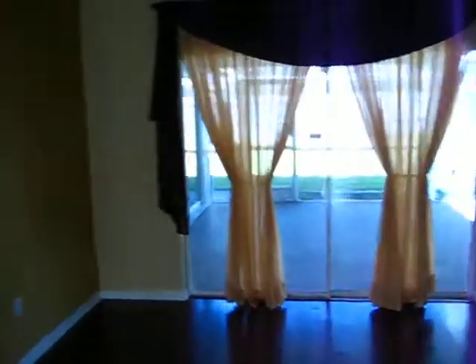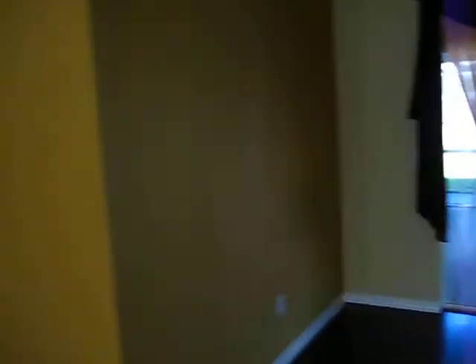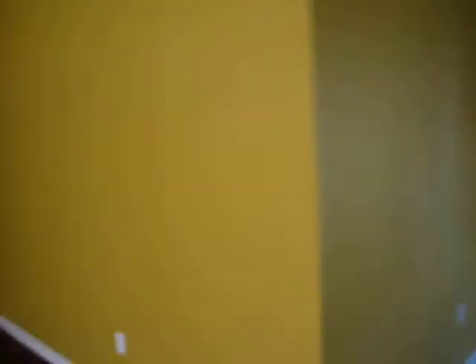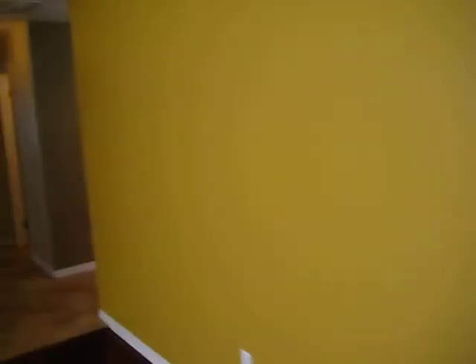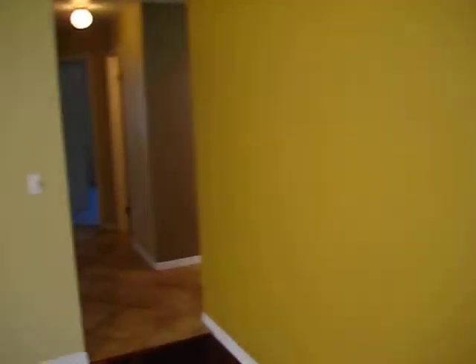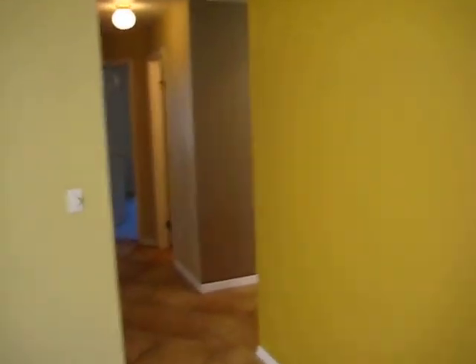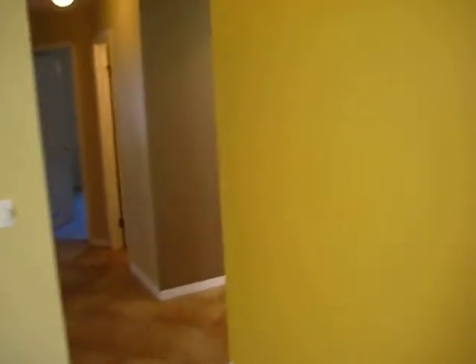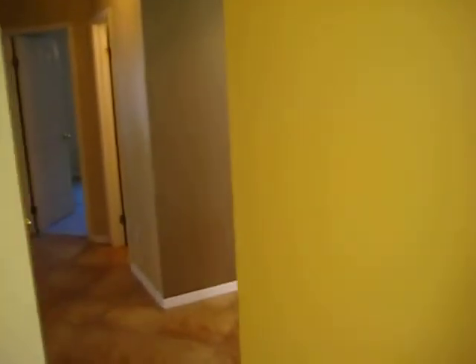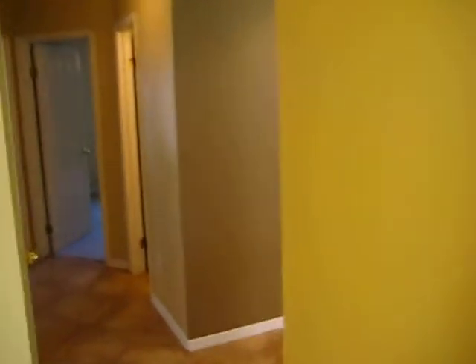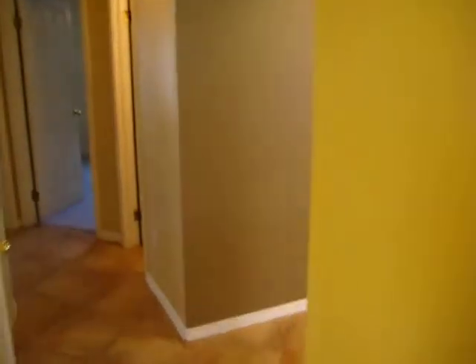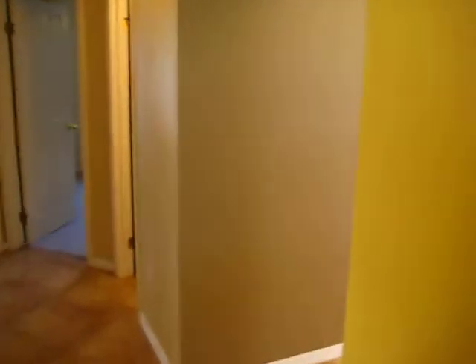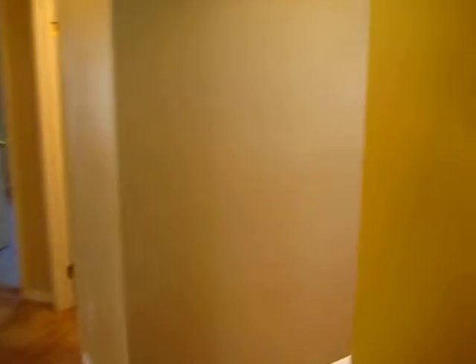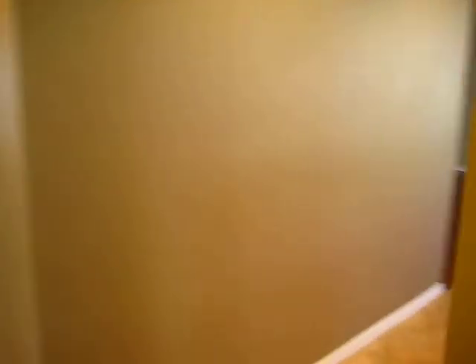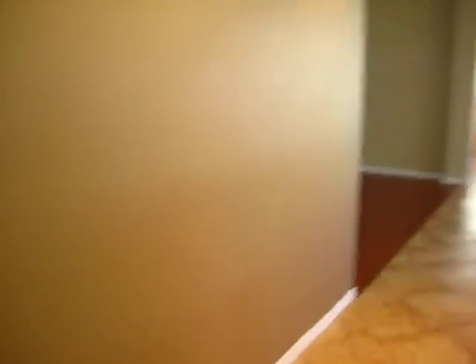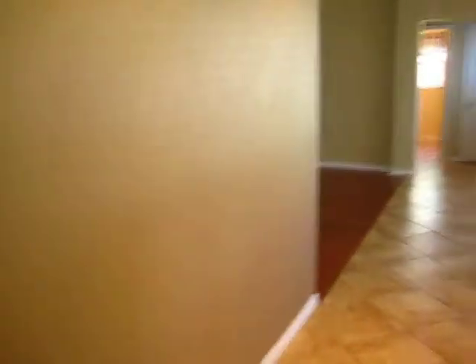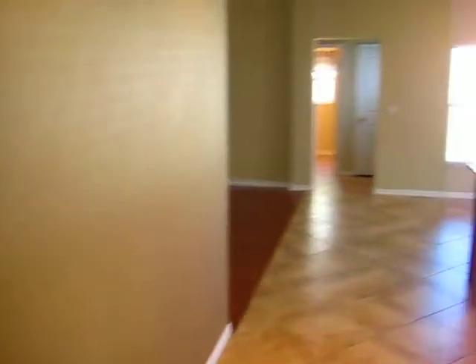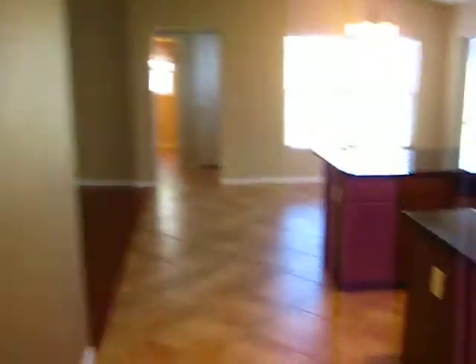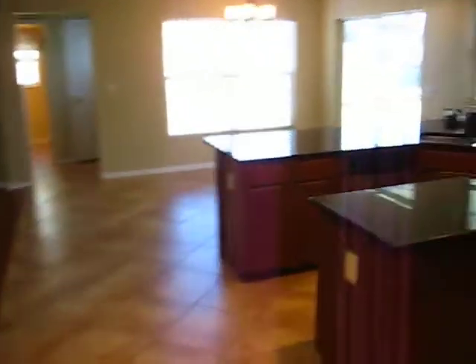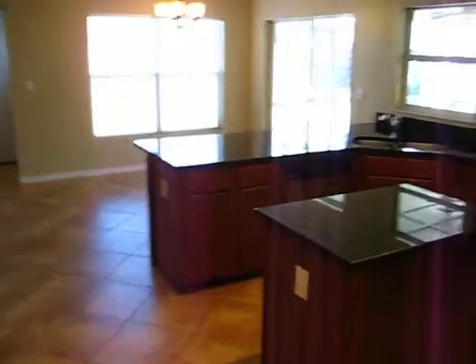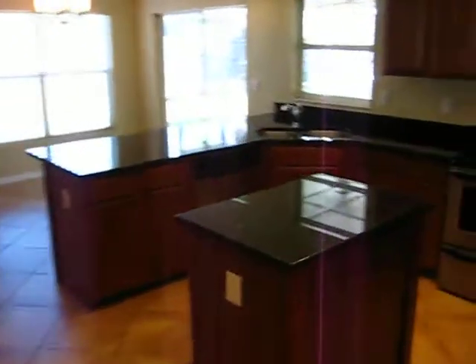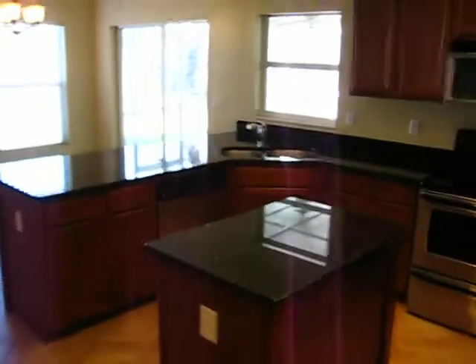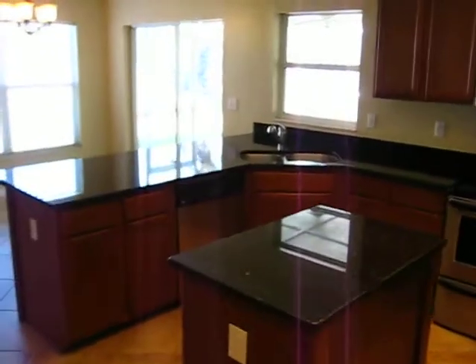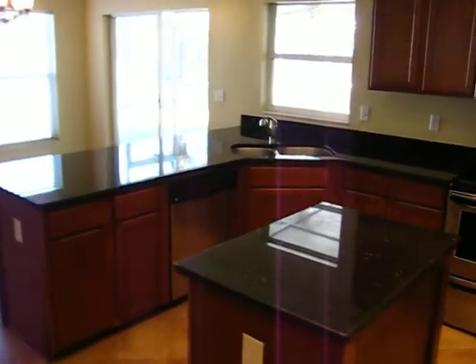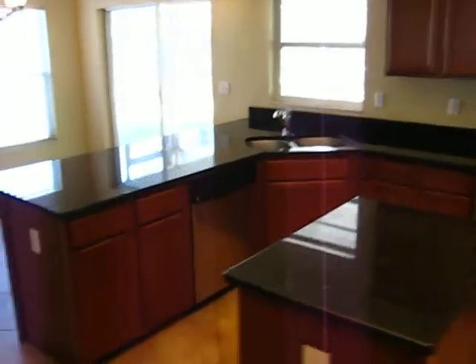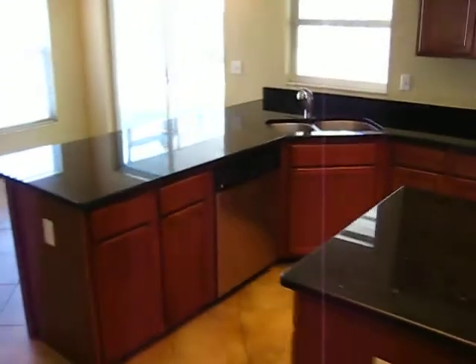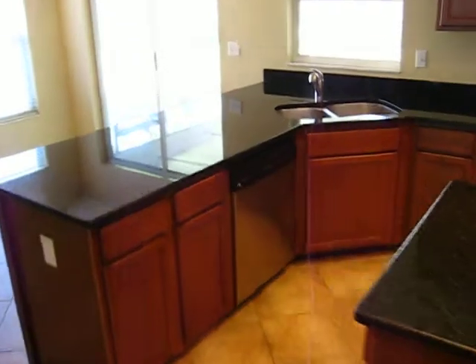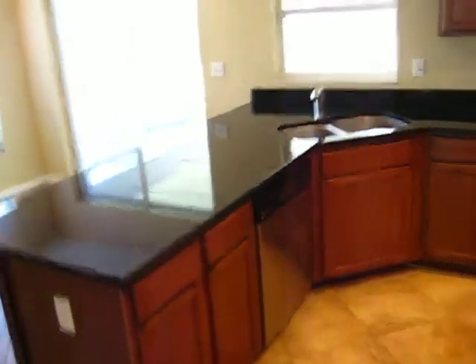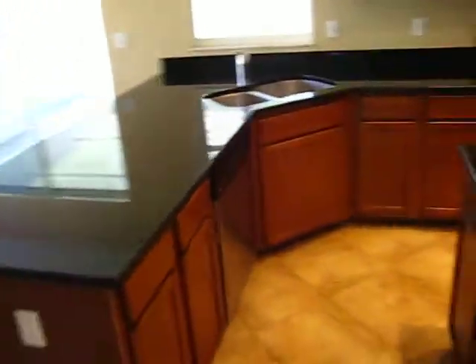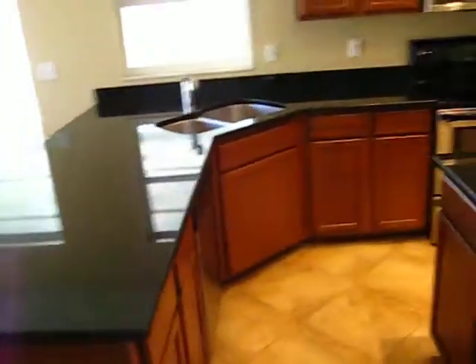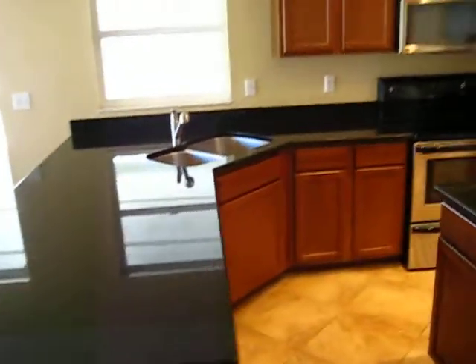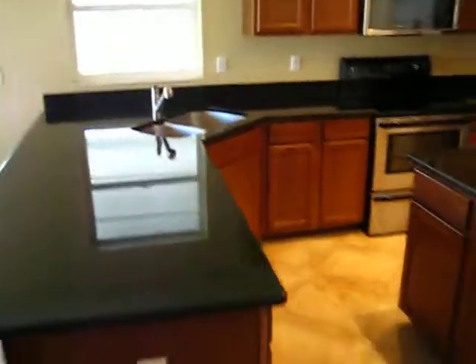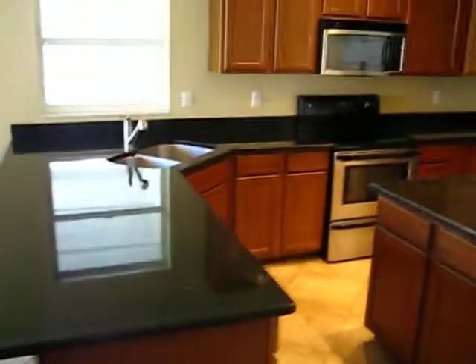Next we're going to see the kitchen and the family room, and then the rest of the bedrooms. The last thing I'll show you is the garage — it's rather large and has a lot of built-in storage.